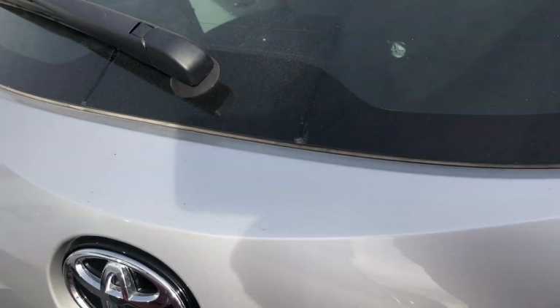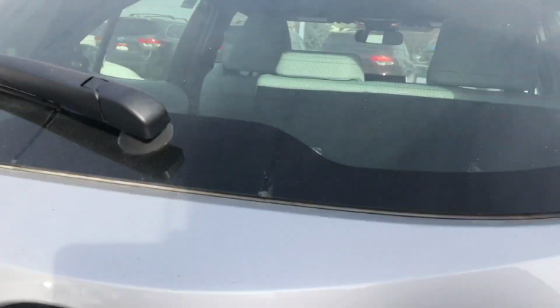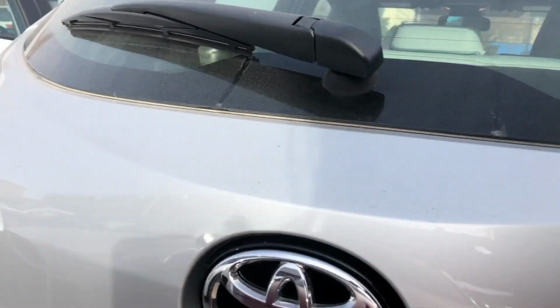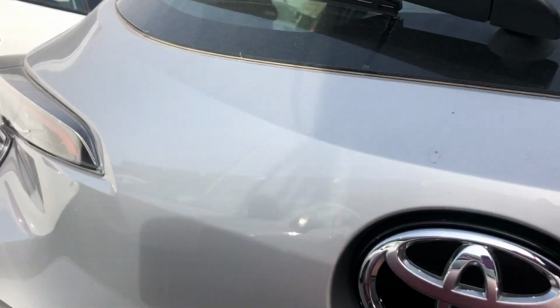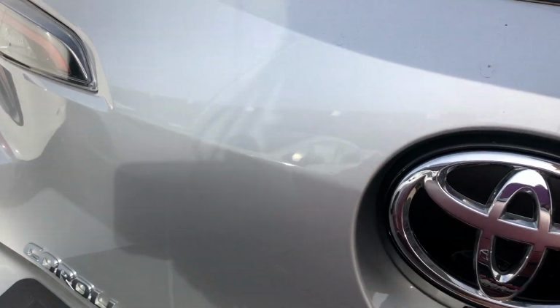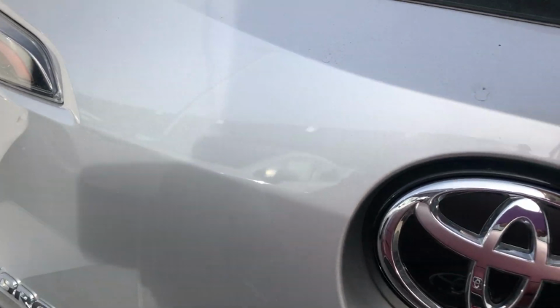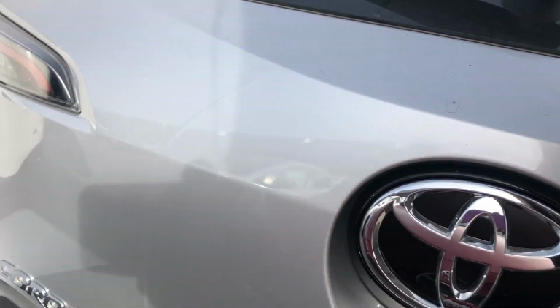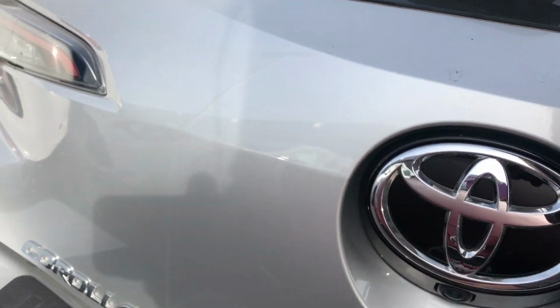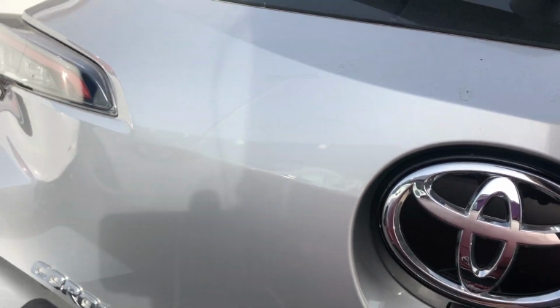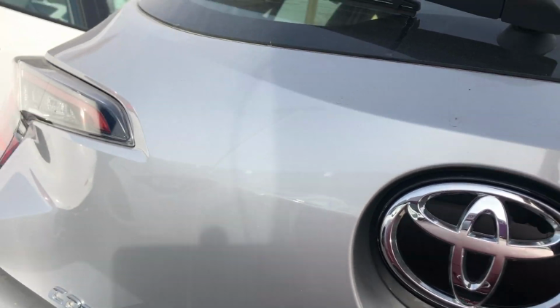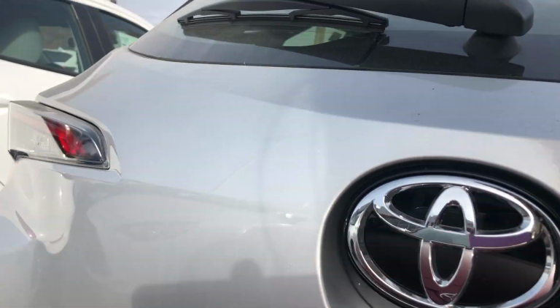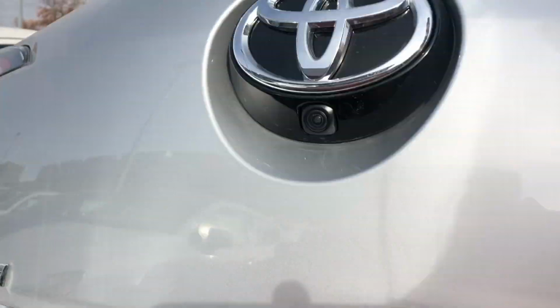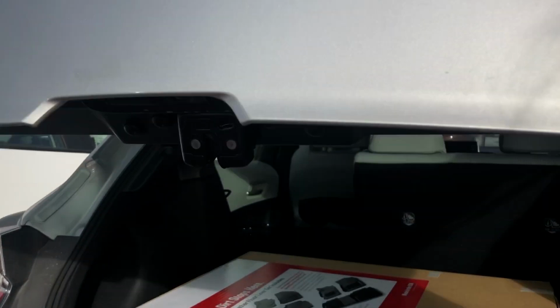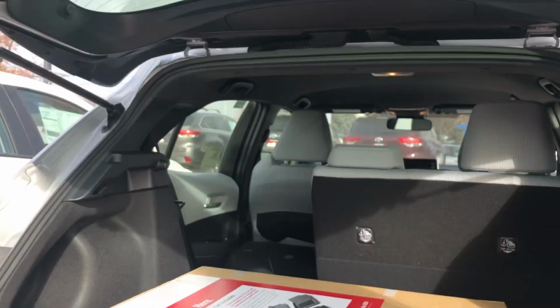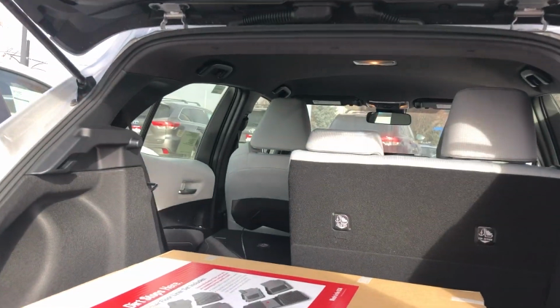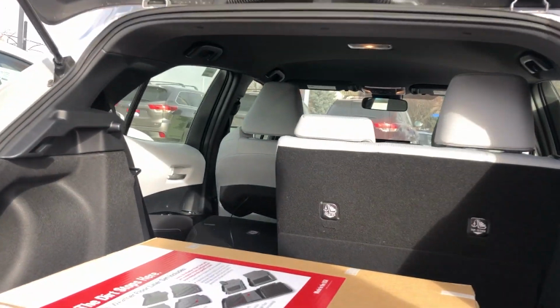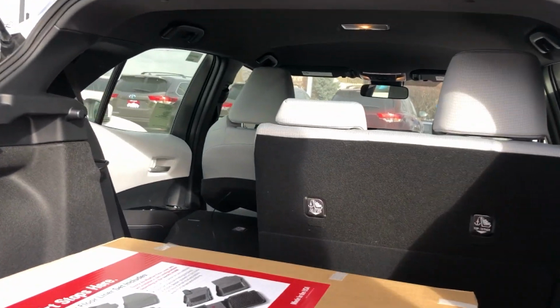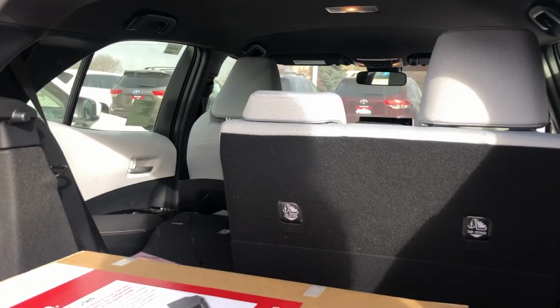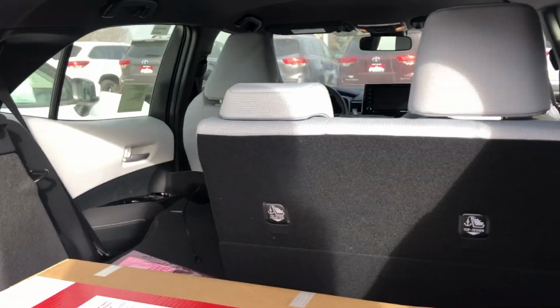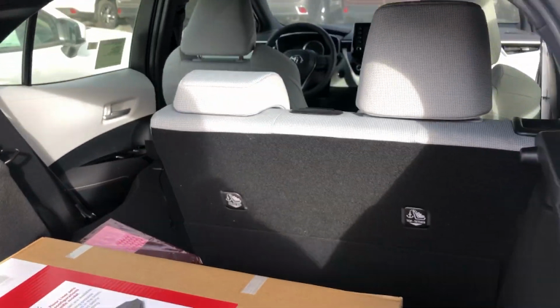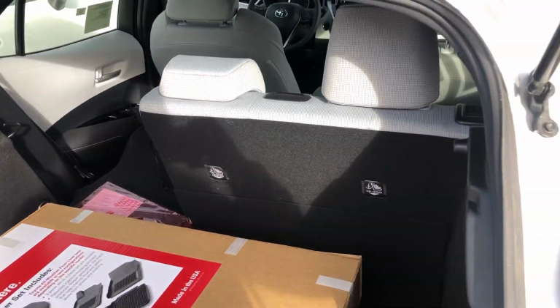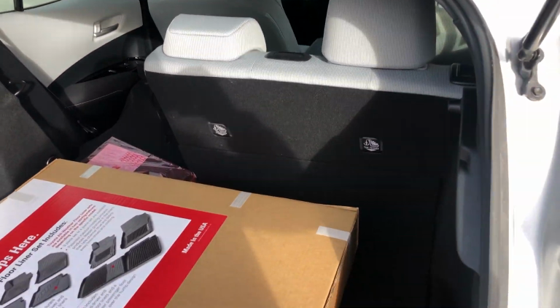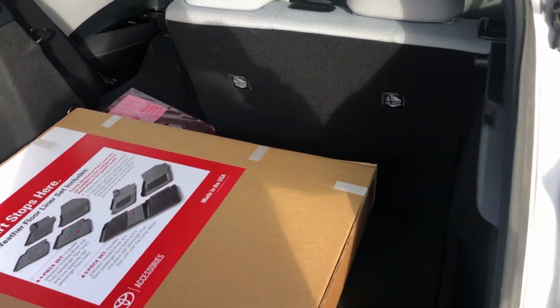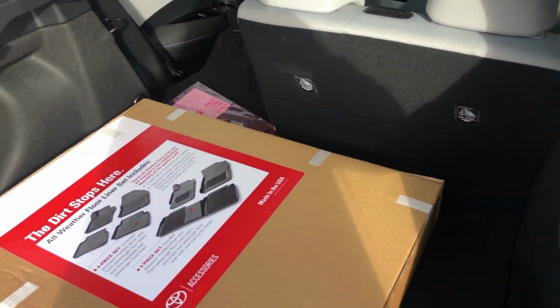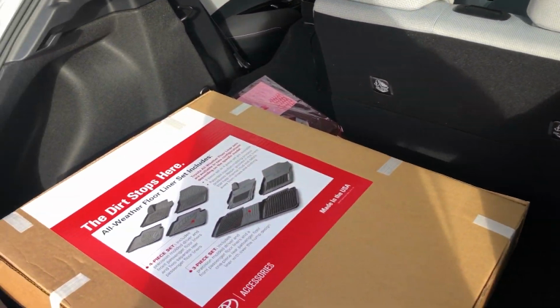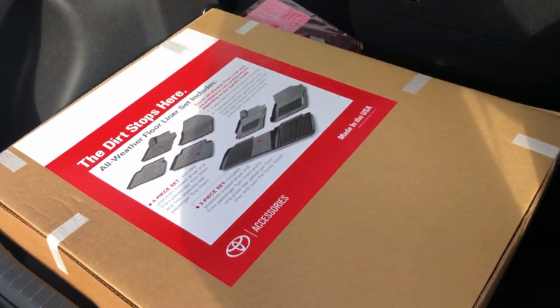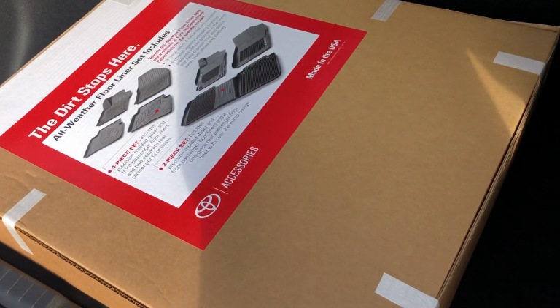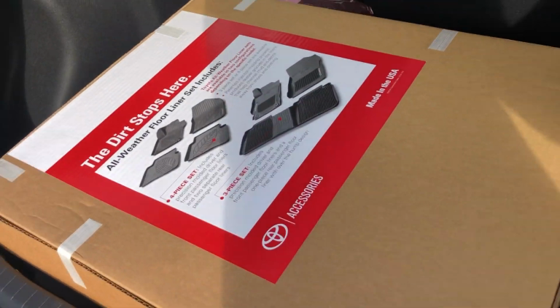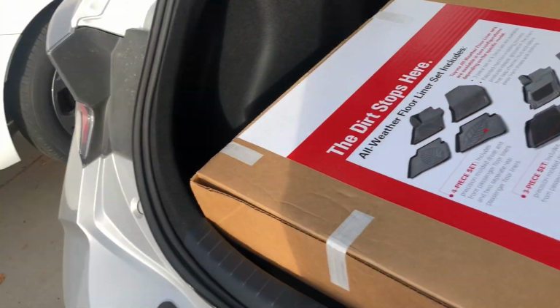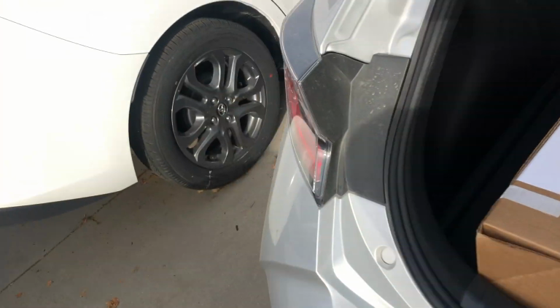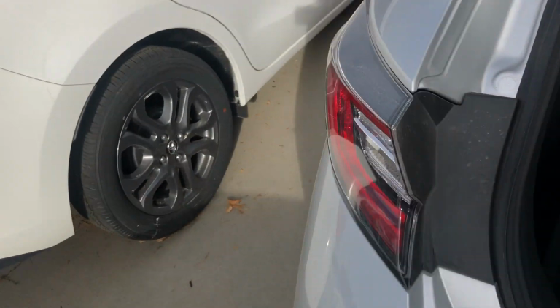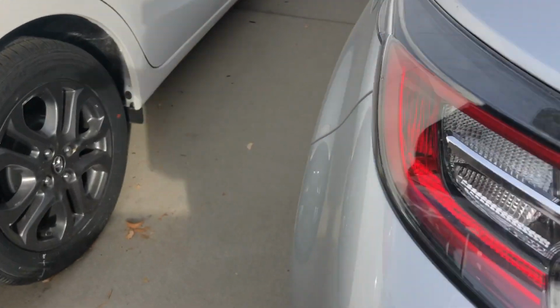Now at the very back of the vehicle you have a manual liftgate — just press below the Toyota symbol and lift up. You do have a lot of space back here, and it looks like you have some all-weather floor mats as well.